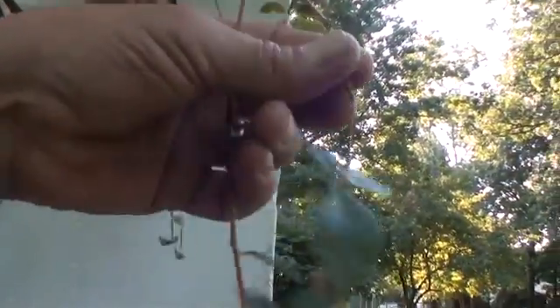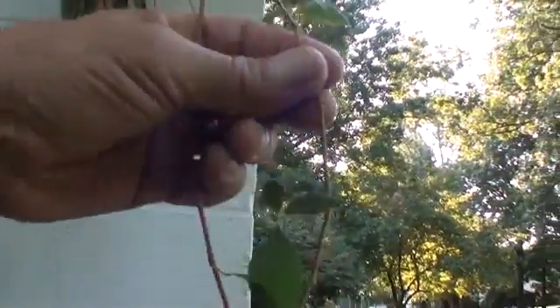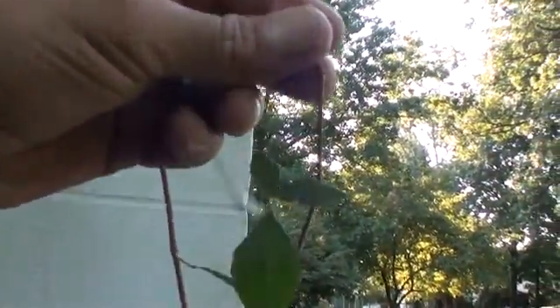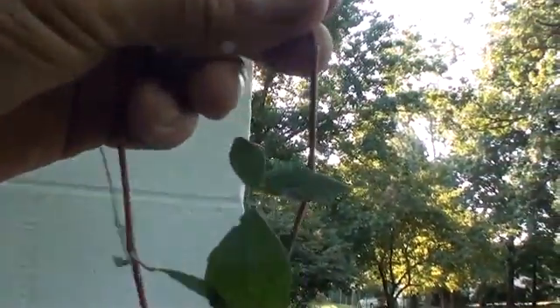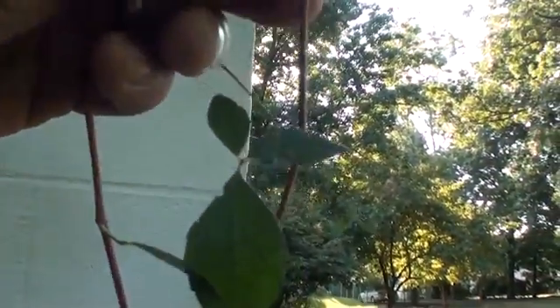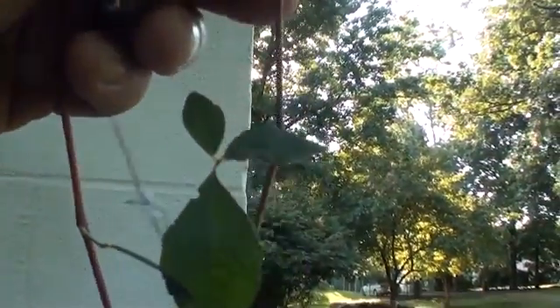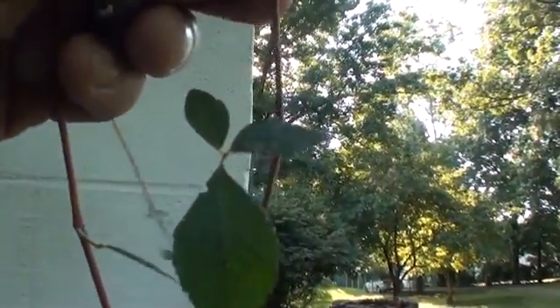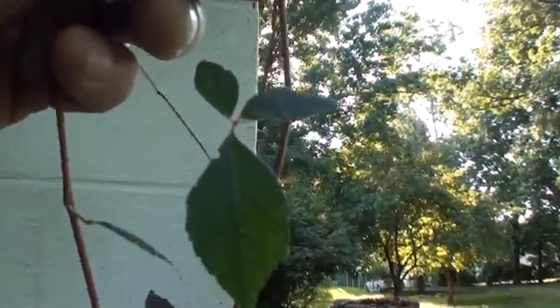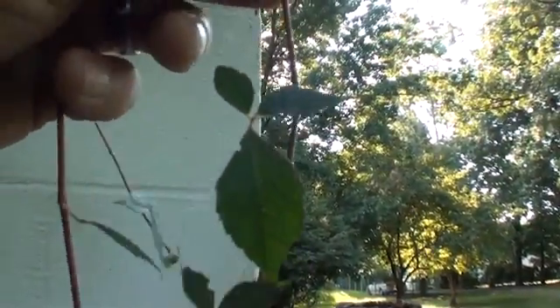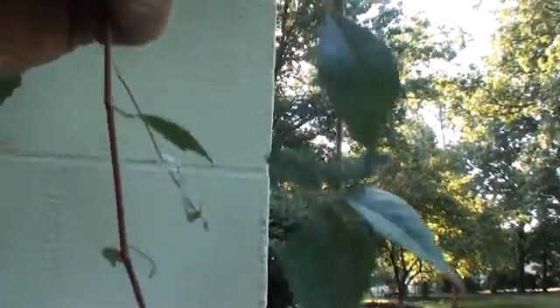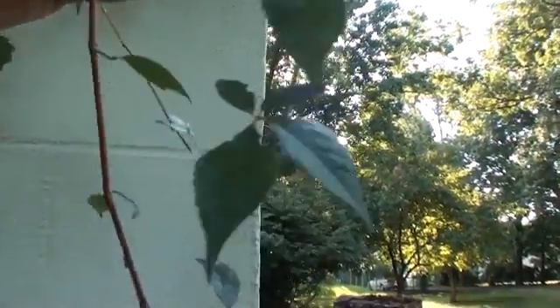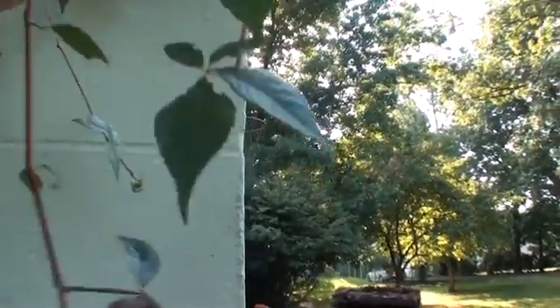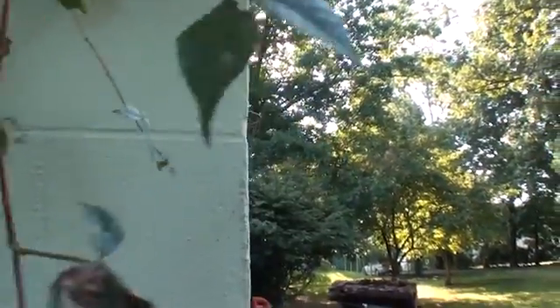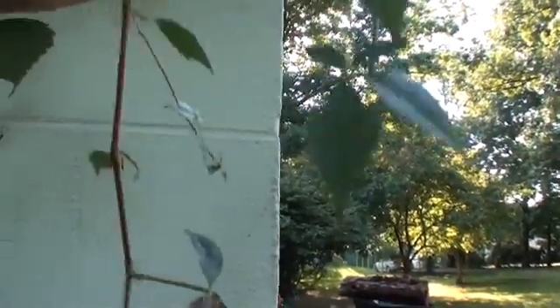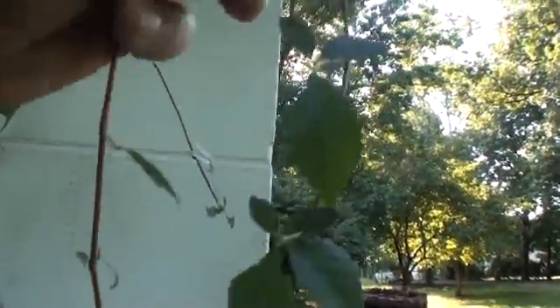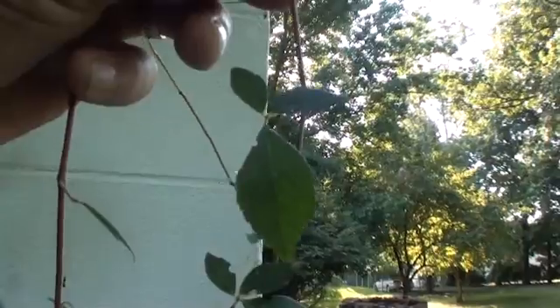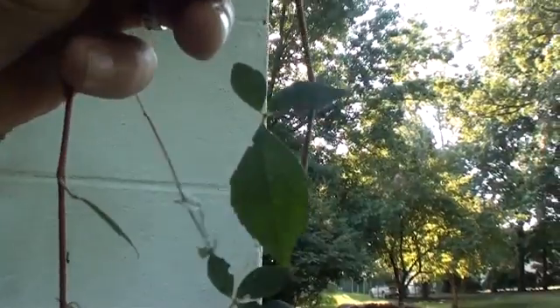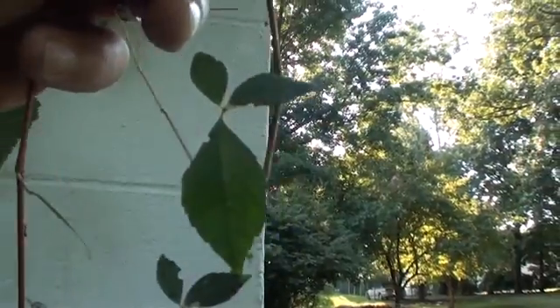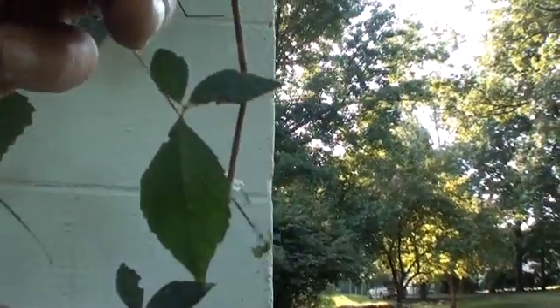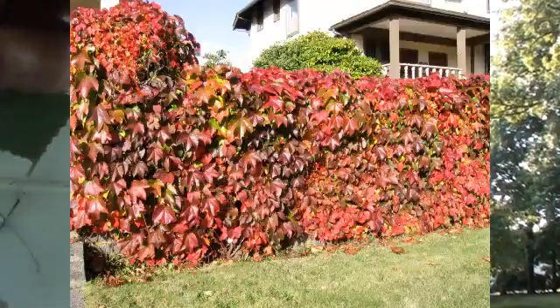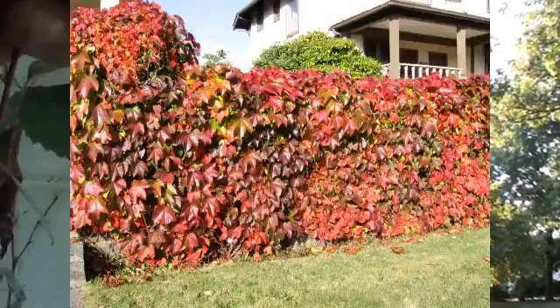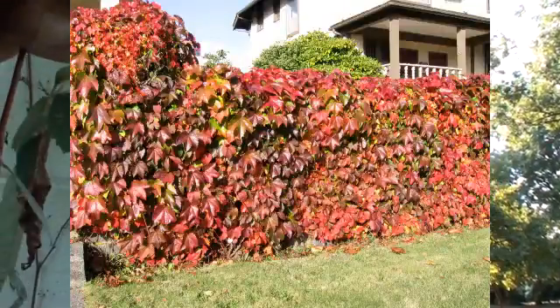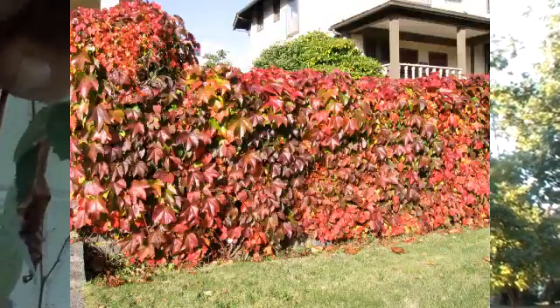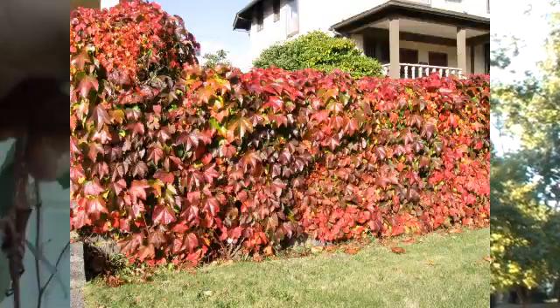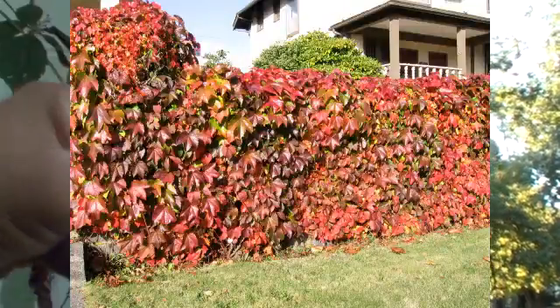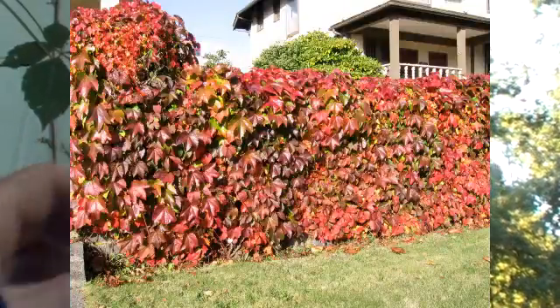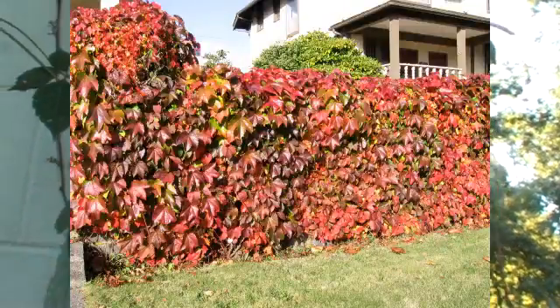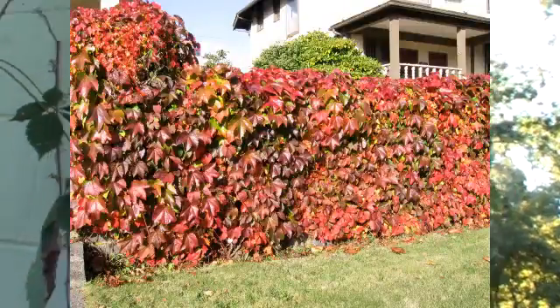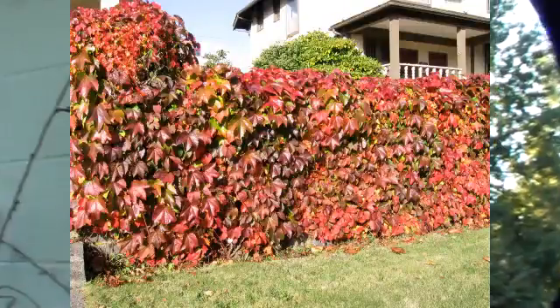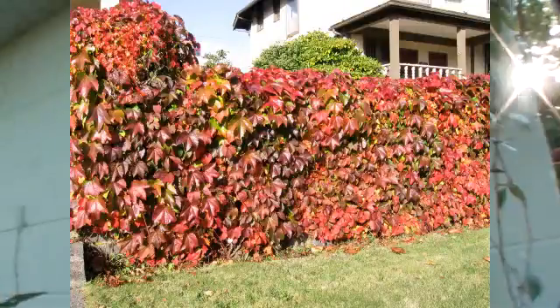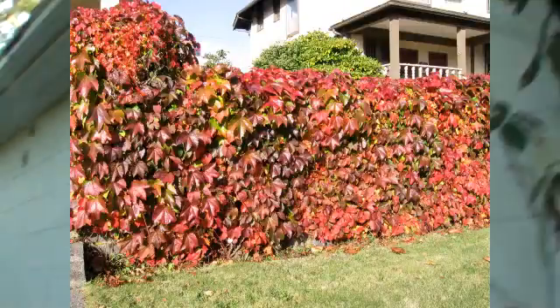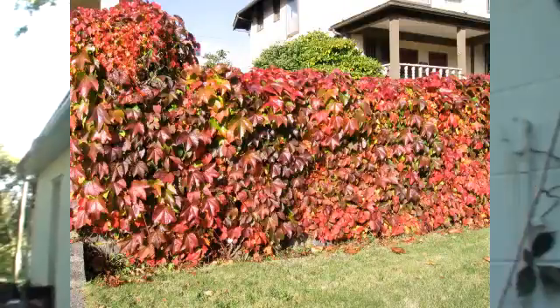You can see when it starts out, it sometimes starts with three leaves too, but generally it's a palmate pattern. There's some poison ivy right there.